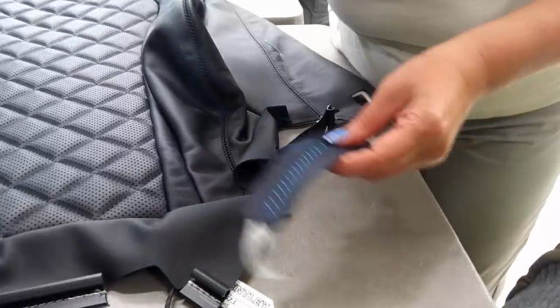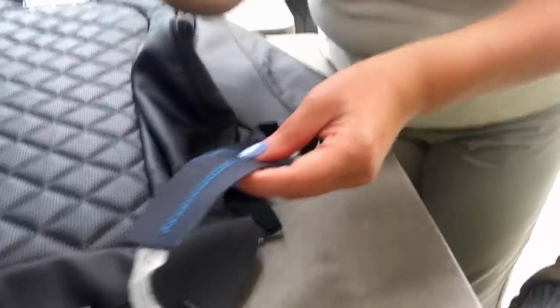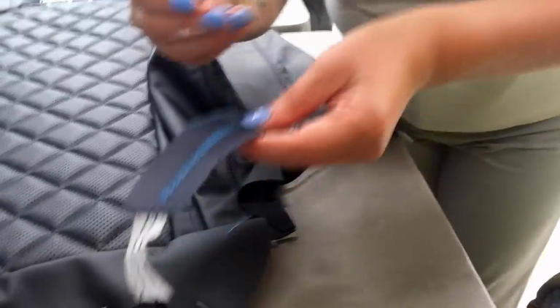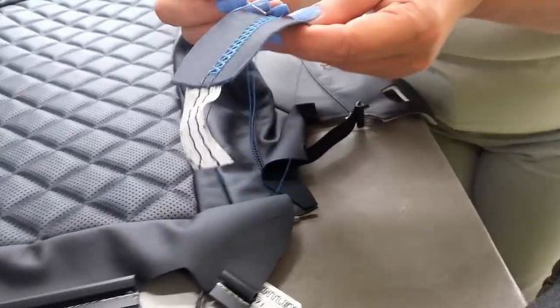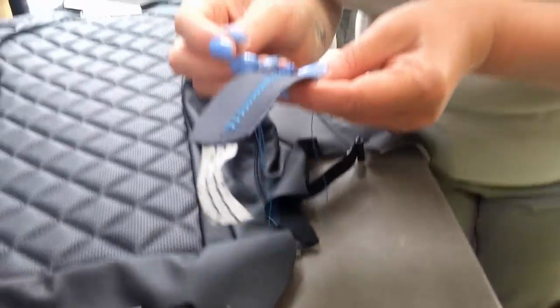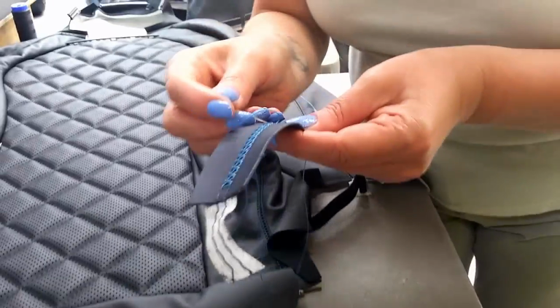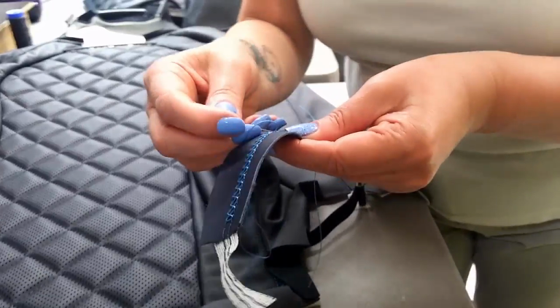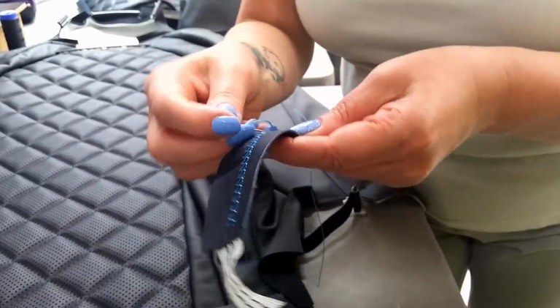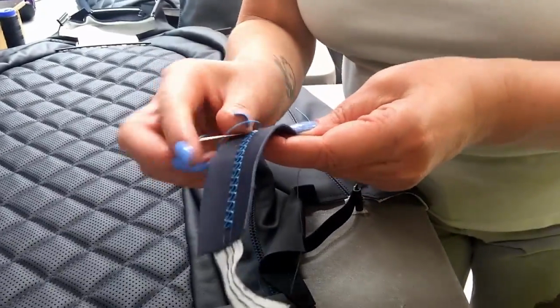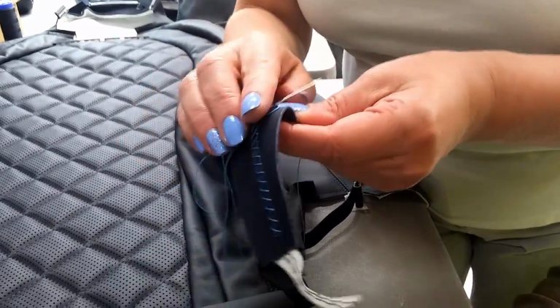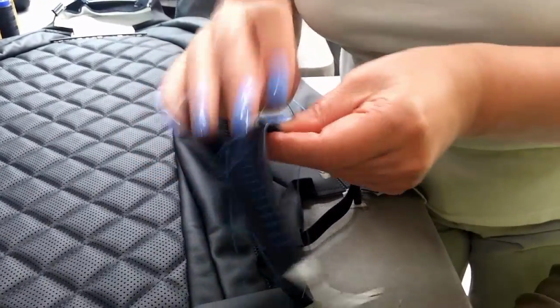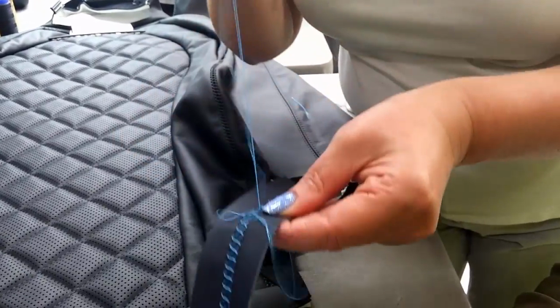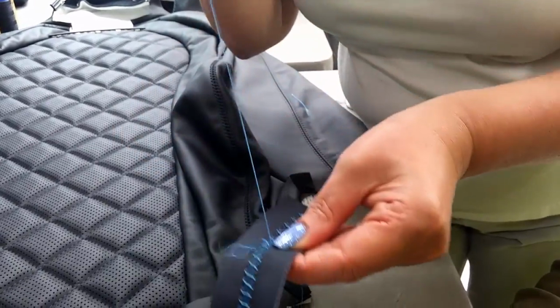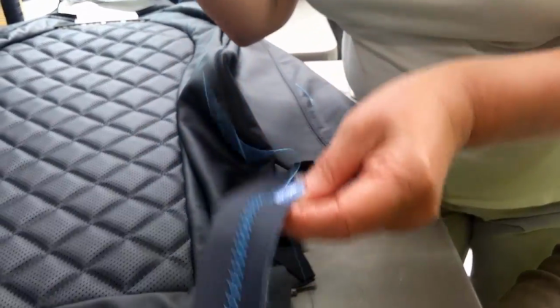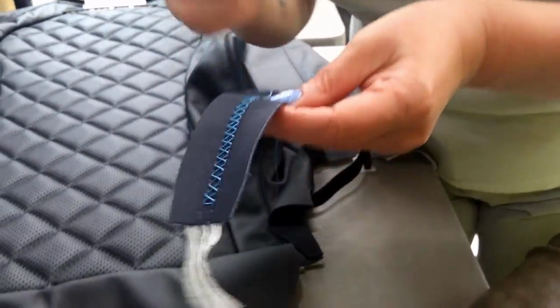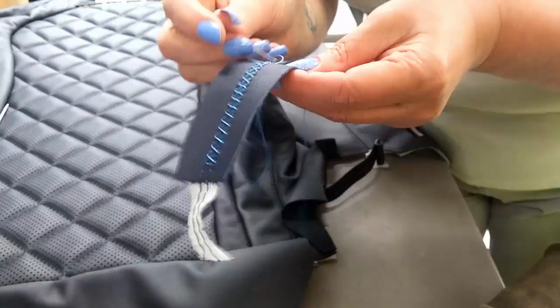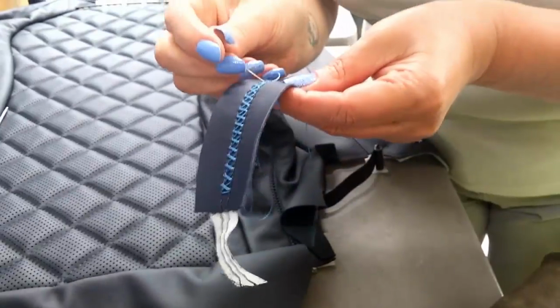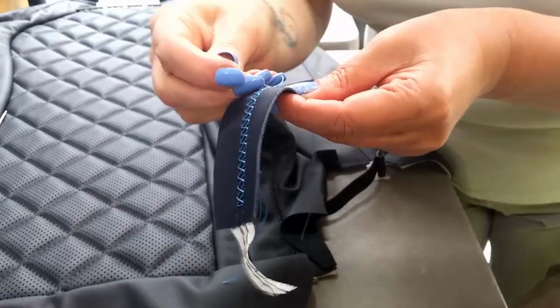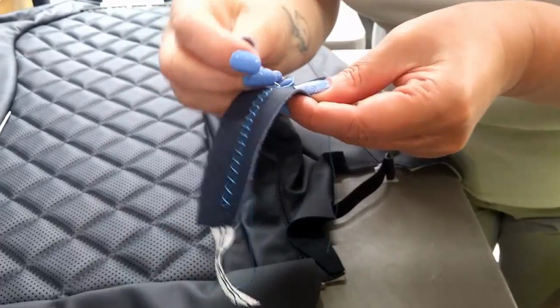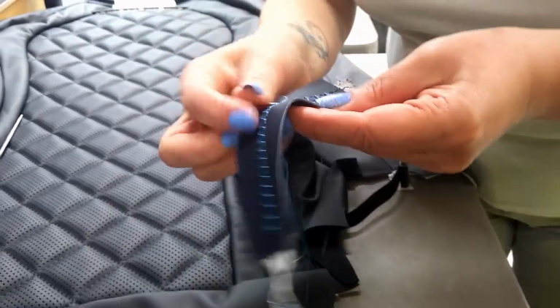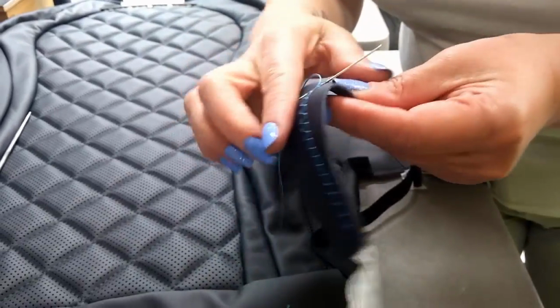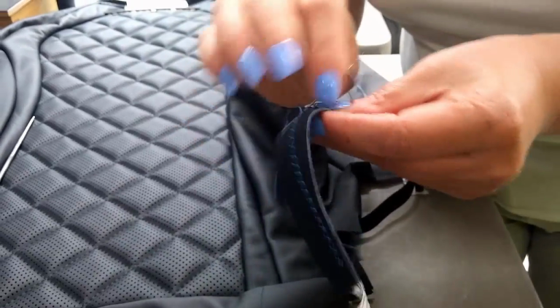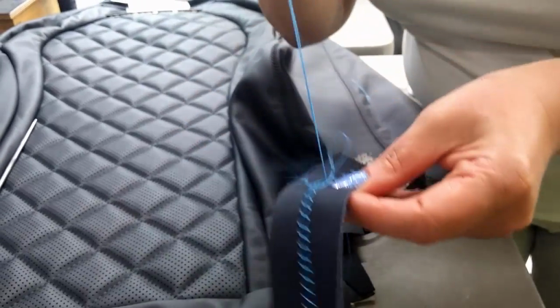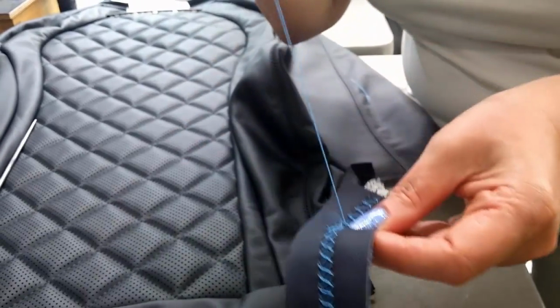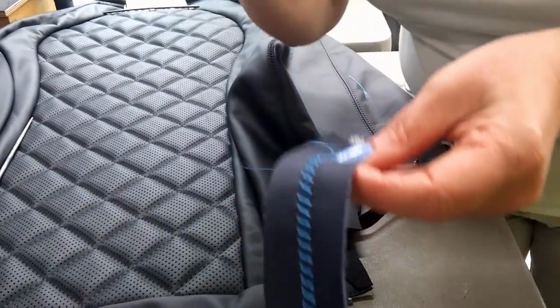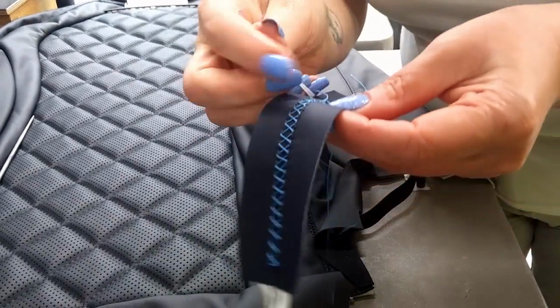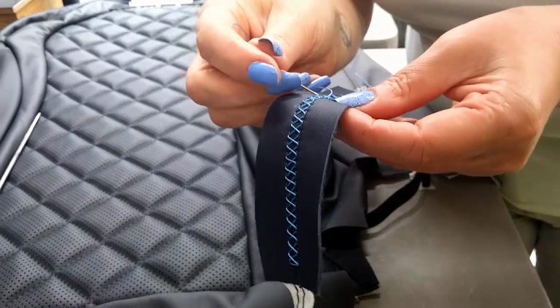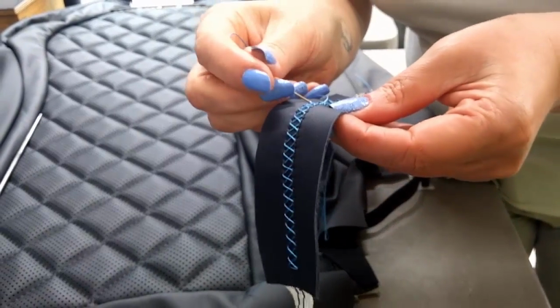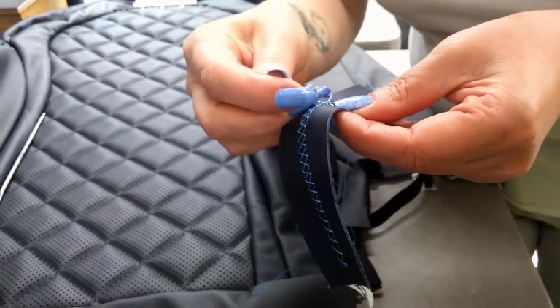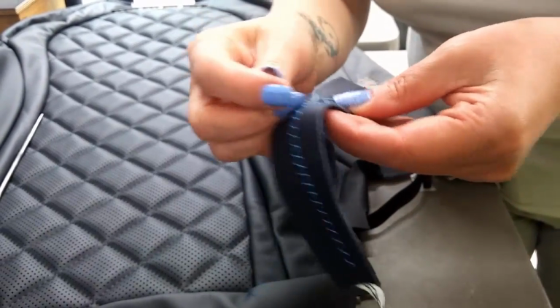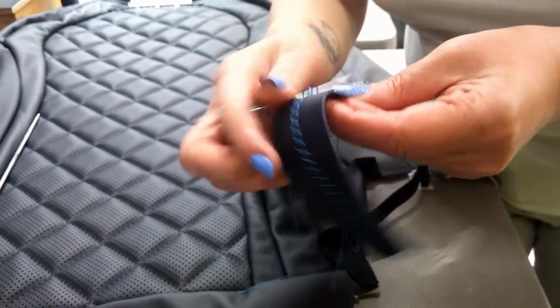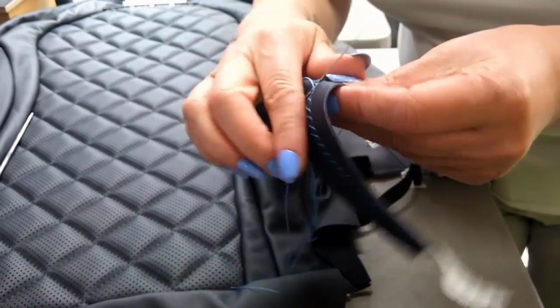27 hours to sew a Mulsanne, all complete. 27 hours to do a GT, and there's over 11,000 stitches in a GT.